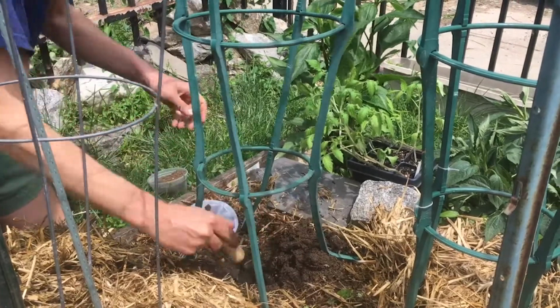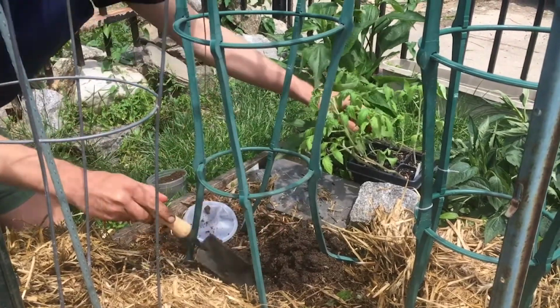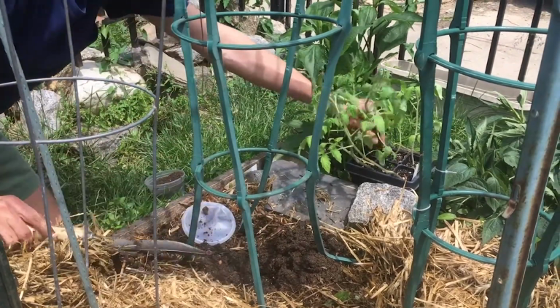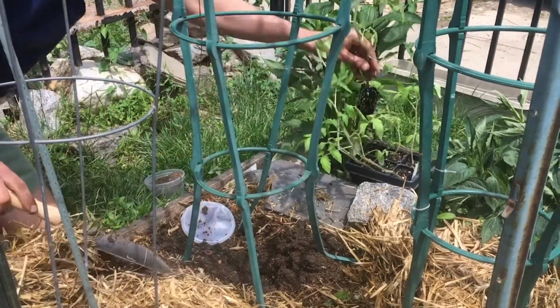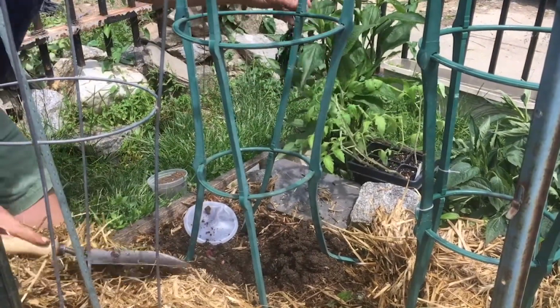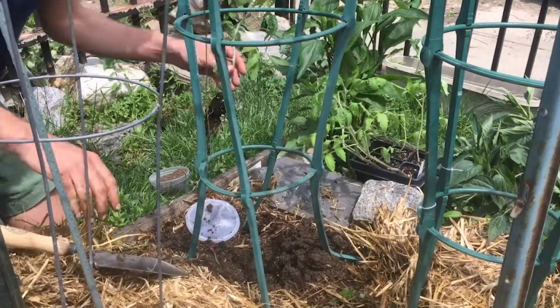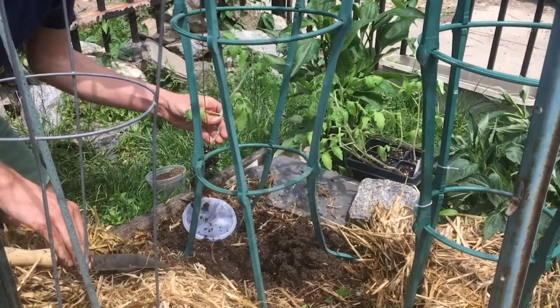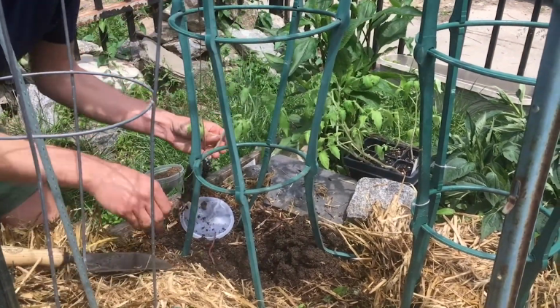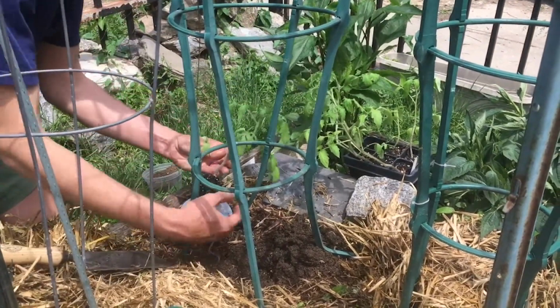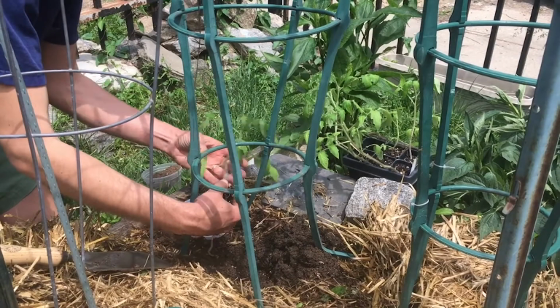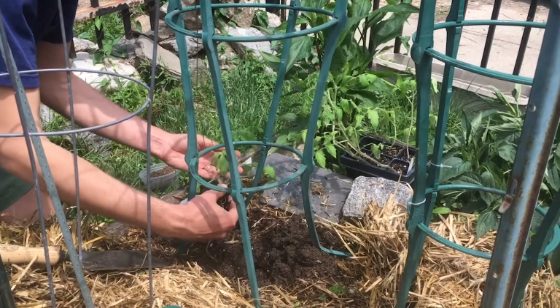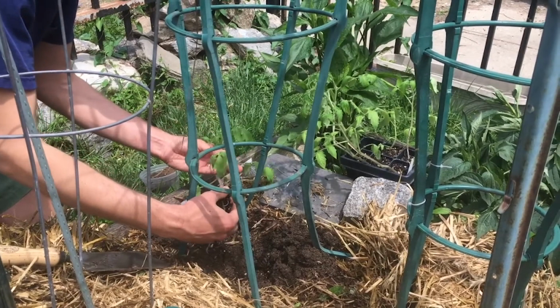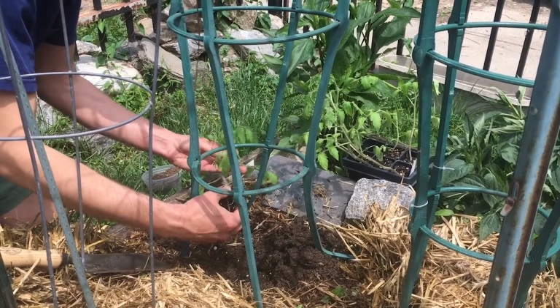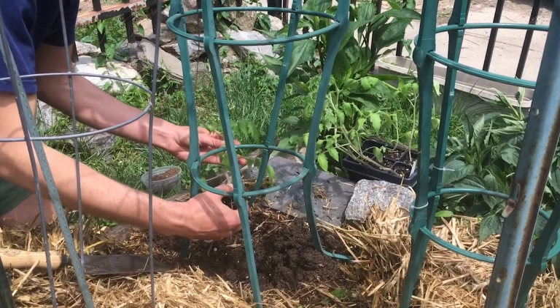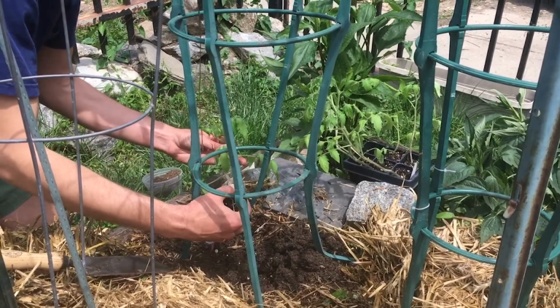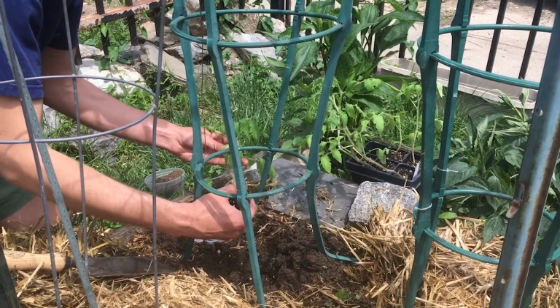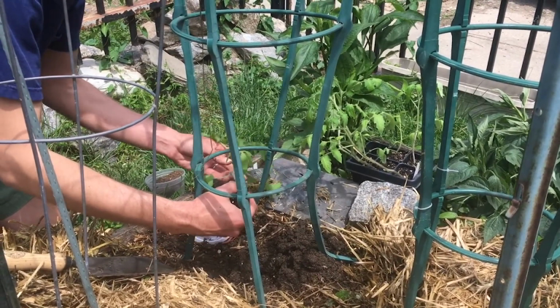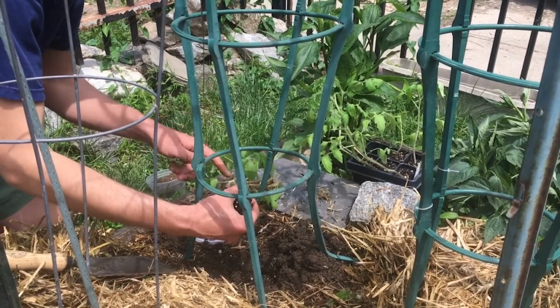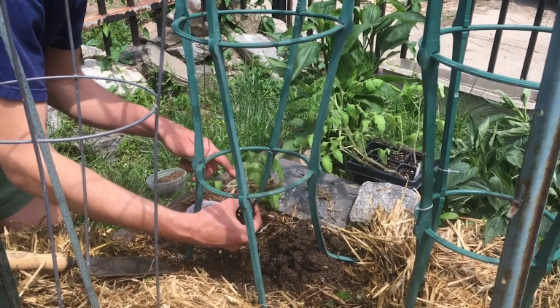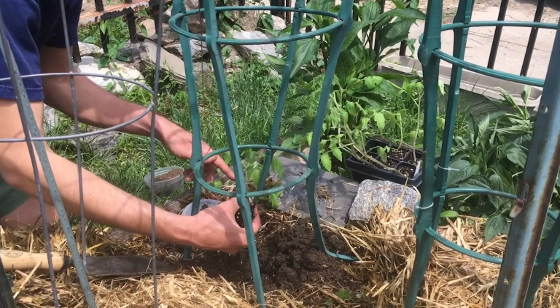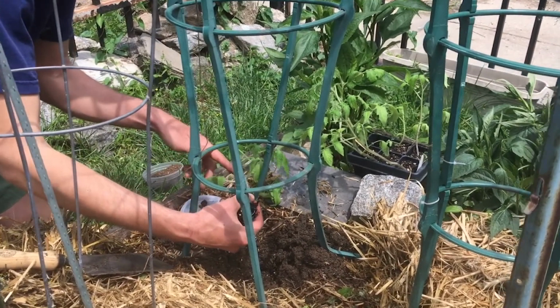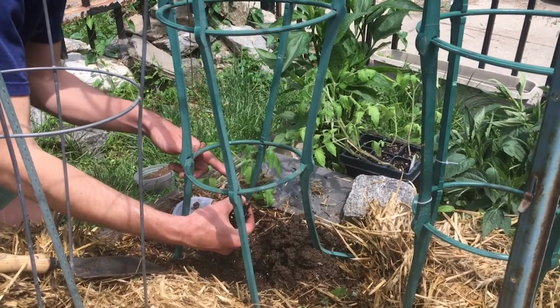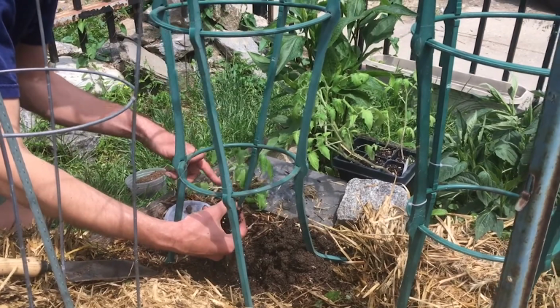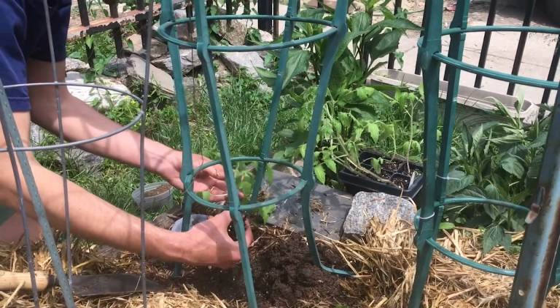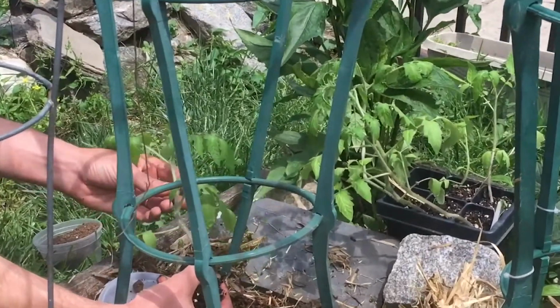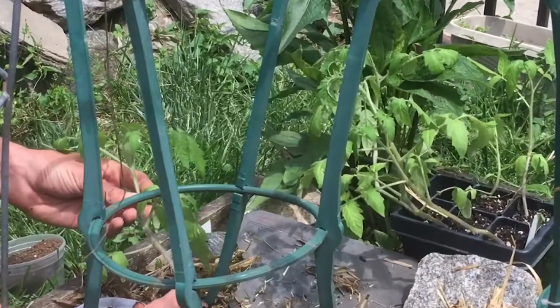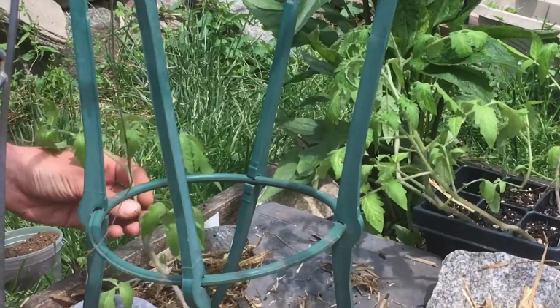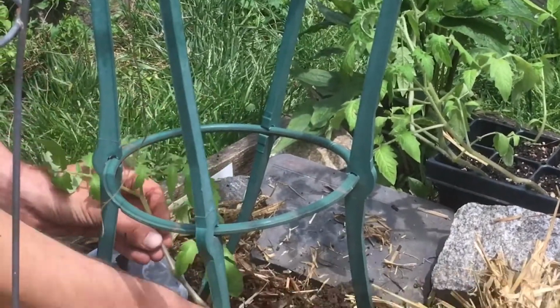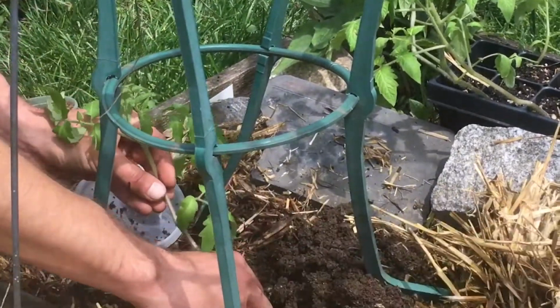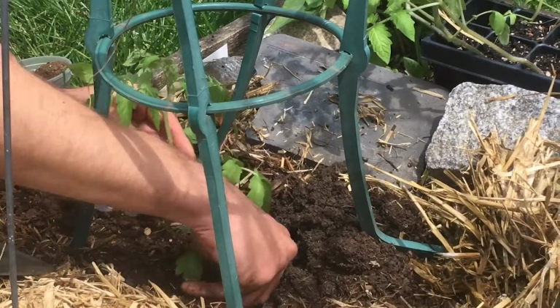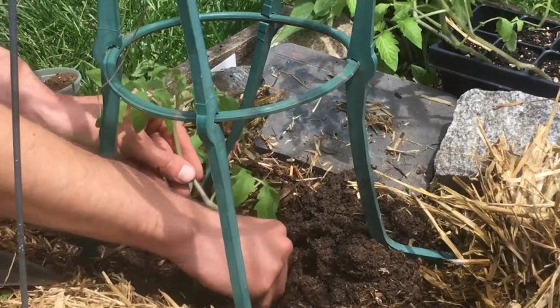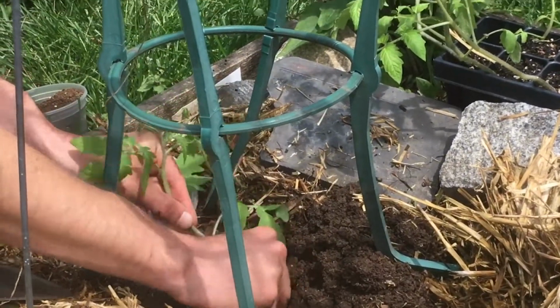I'm going to take one of my tomato starts here. Cherokee Purple is the variety here. Started these in the windowsill. And you can see all the little white hair-like things on the stem will turn into roots.